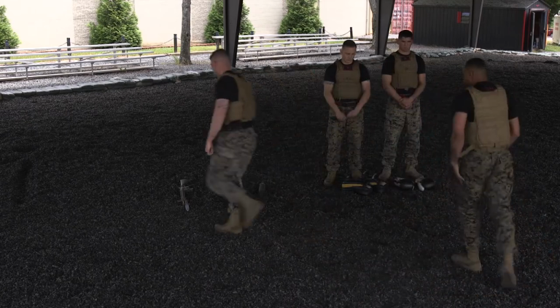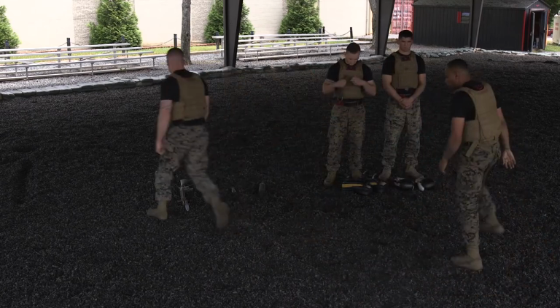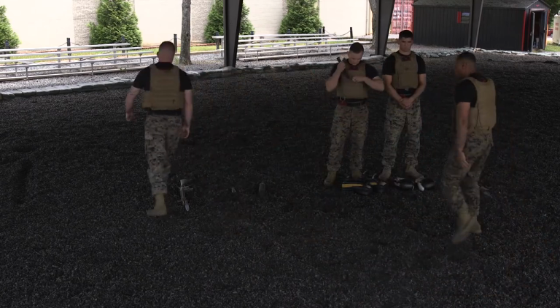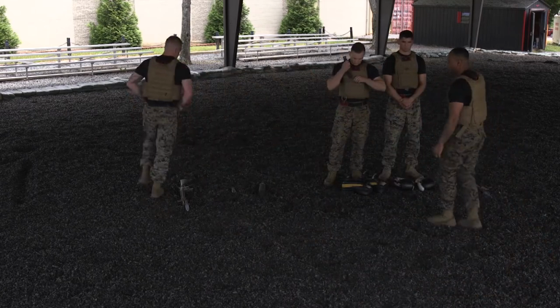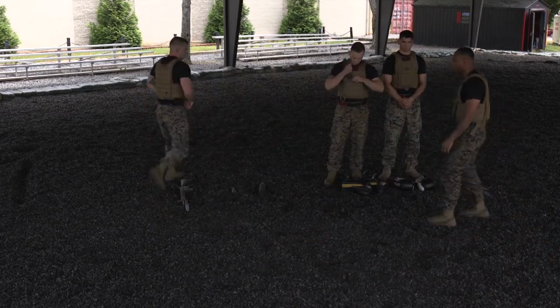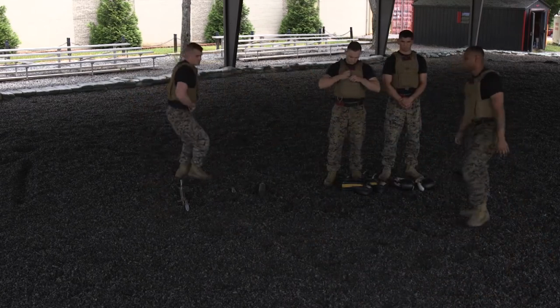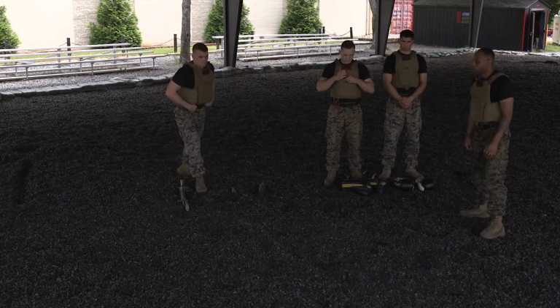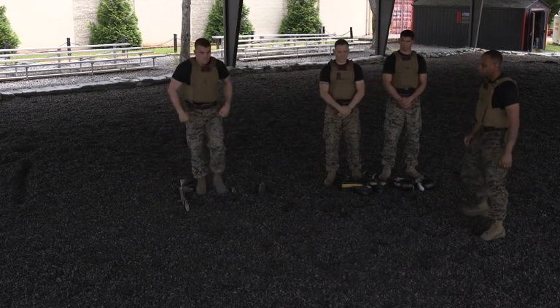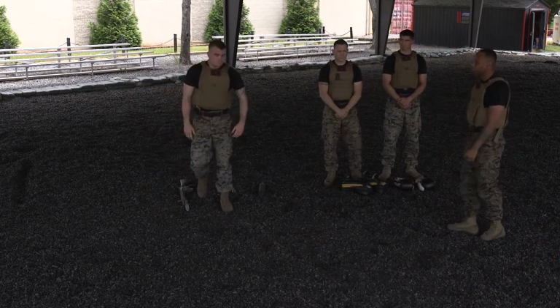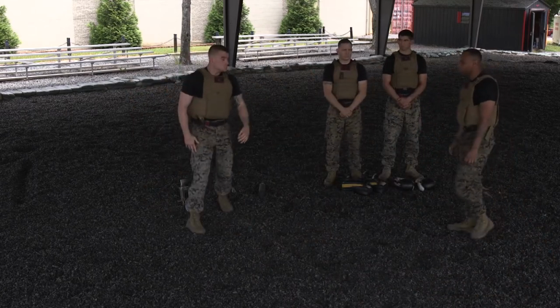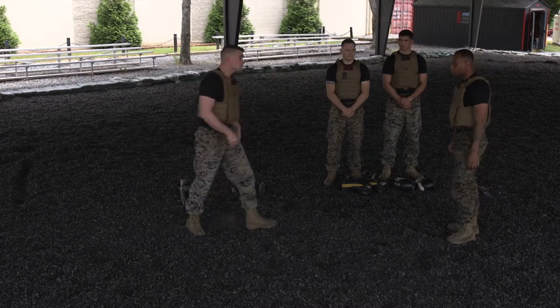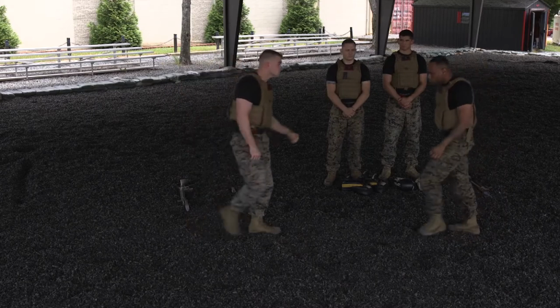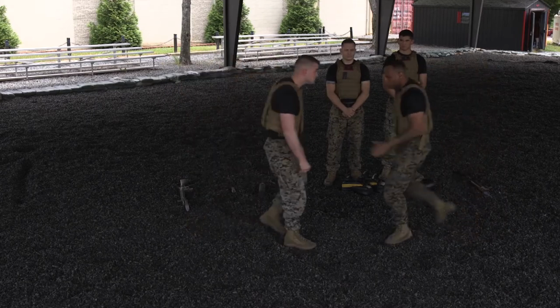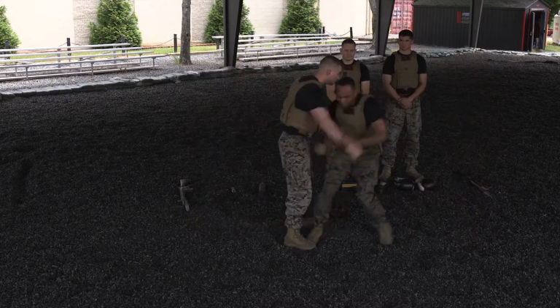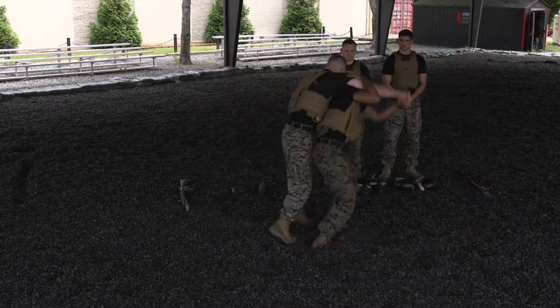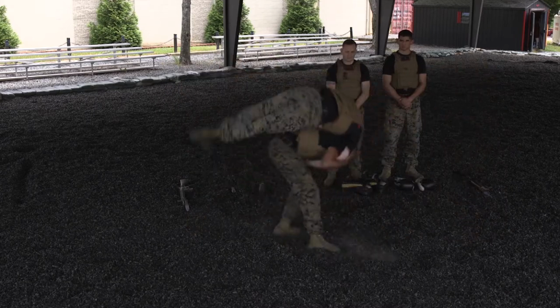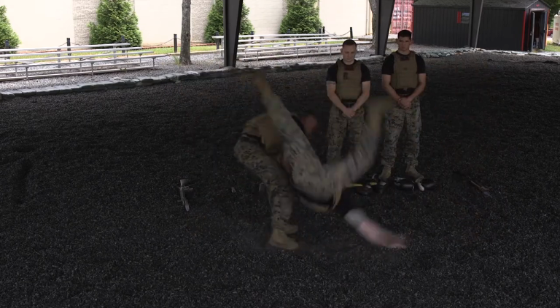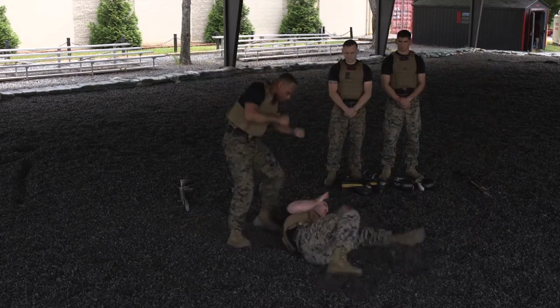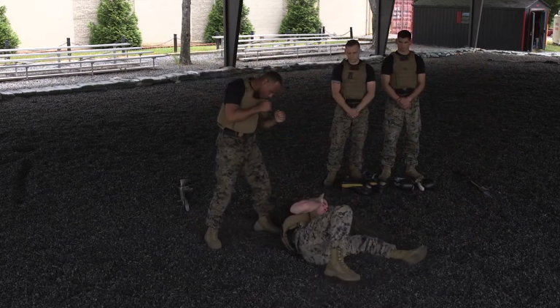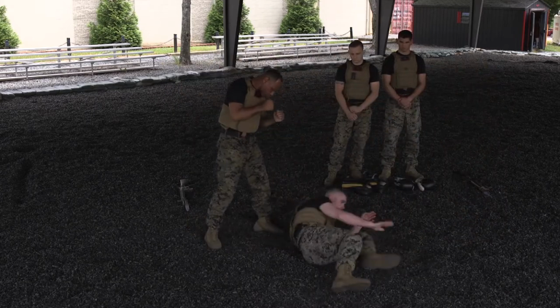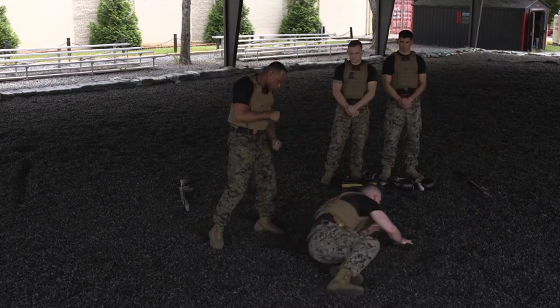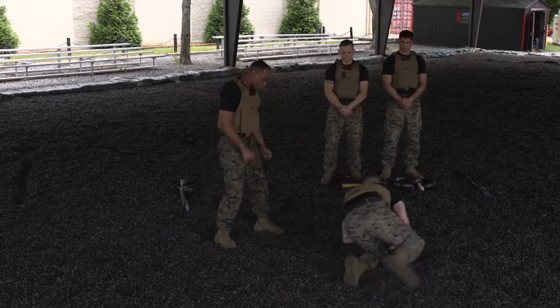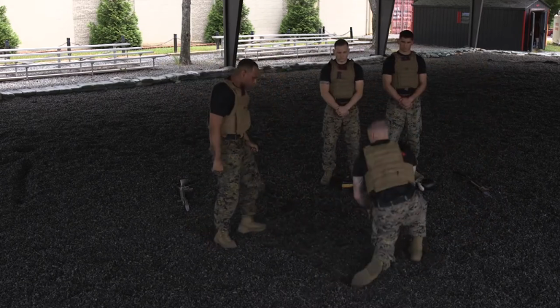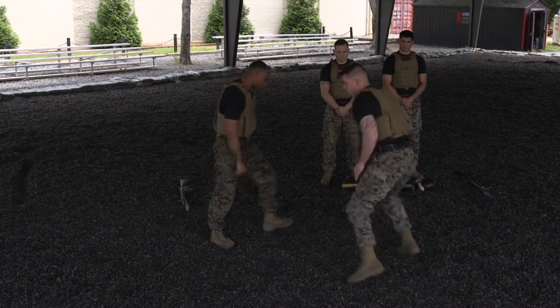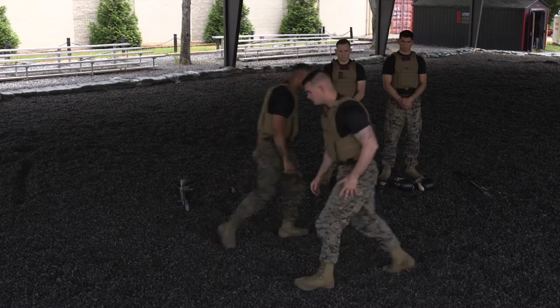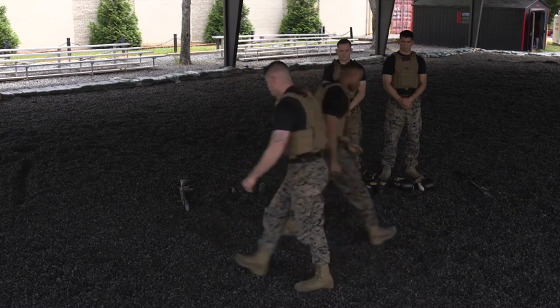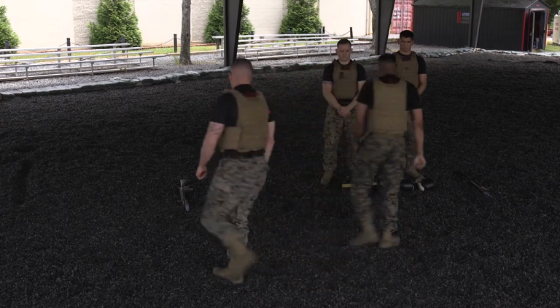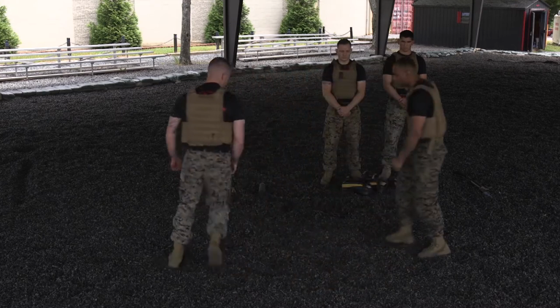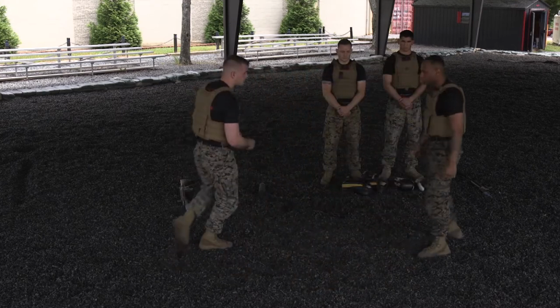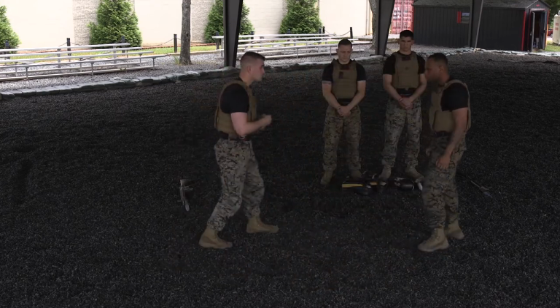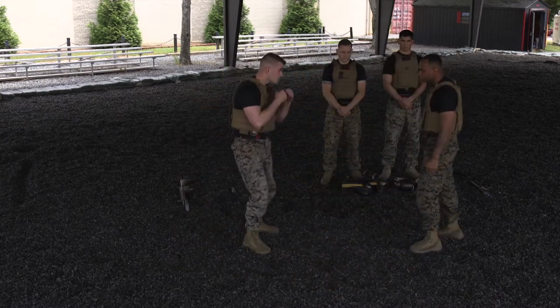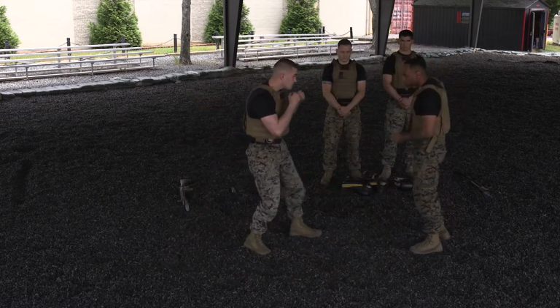From our green belt in the middle syllabus, the Marines will execute a shoulder throw. They'll also demonstrate counter to the round punch.